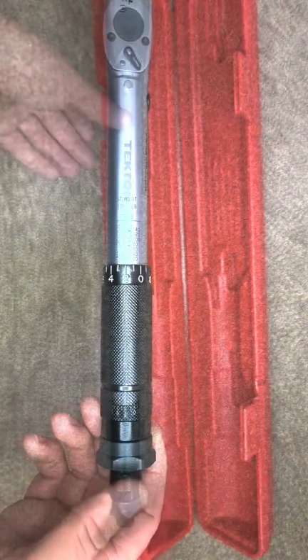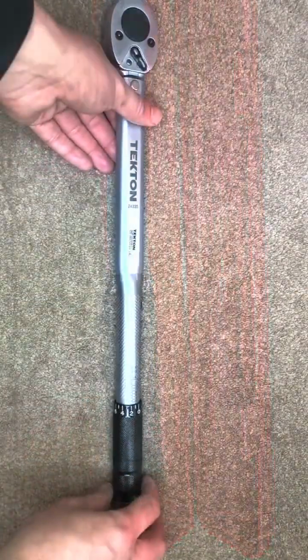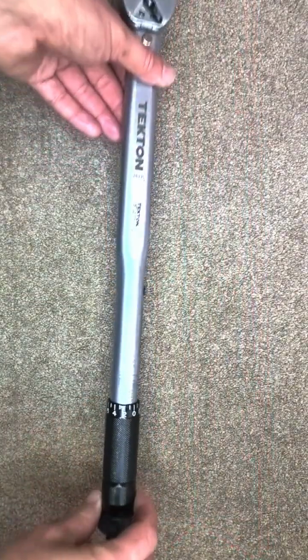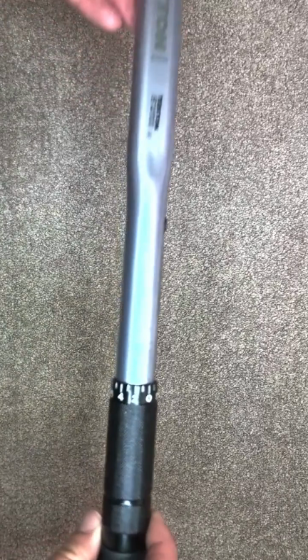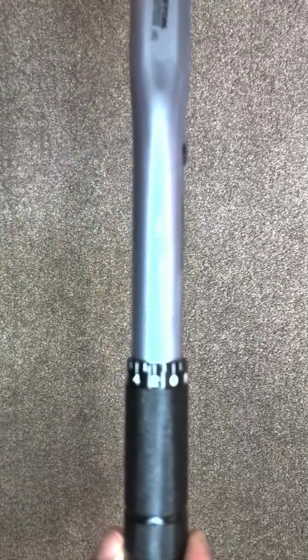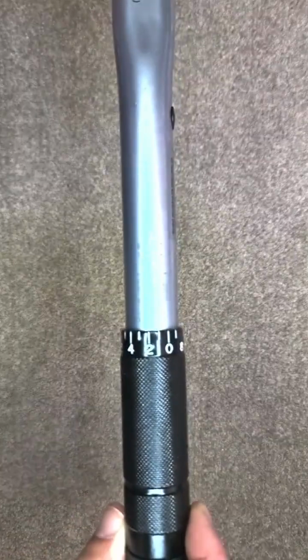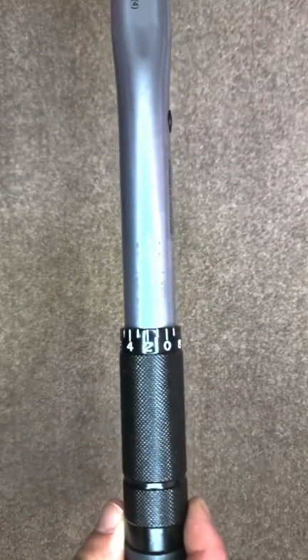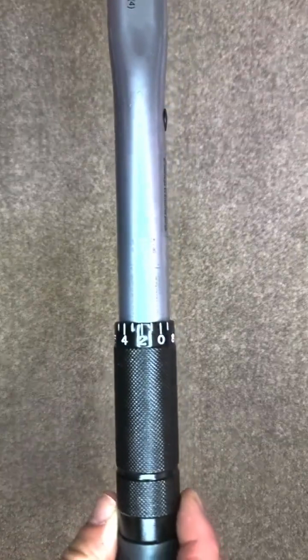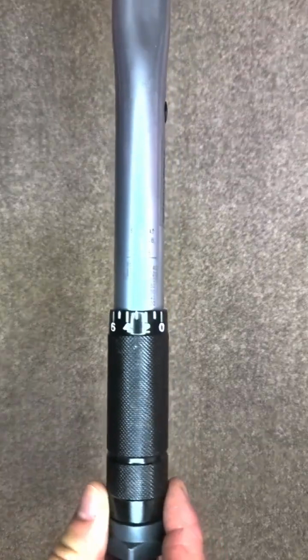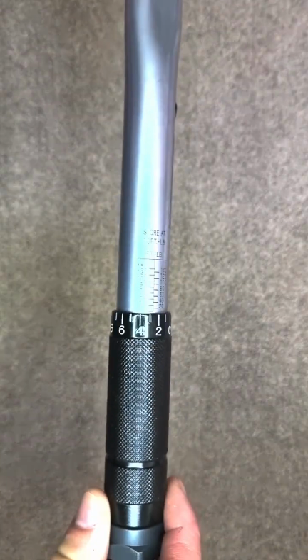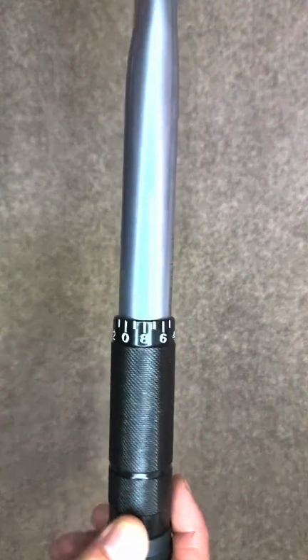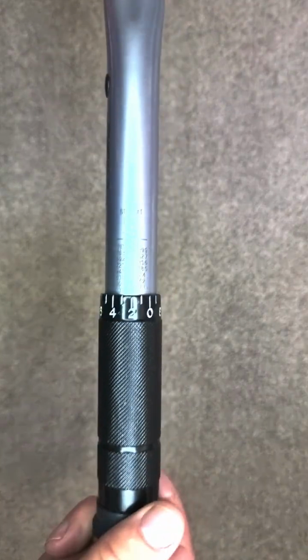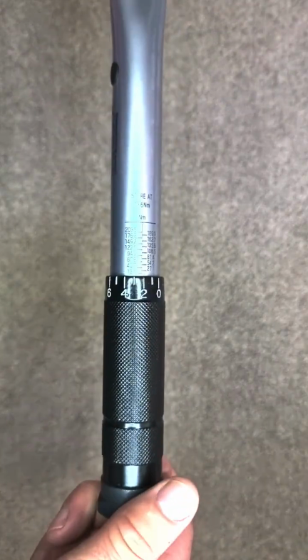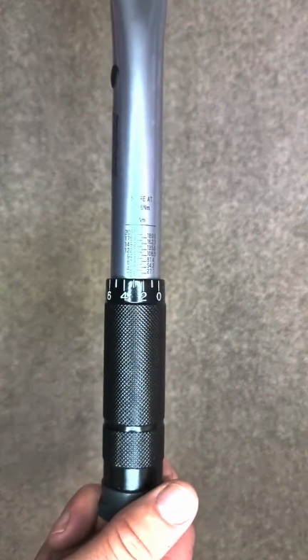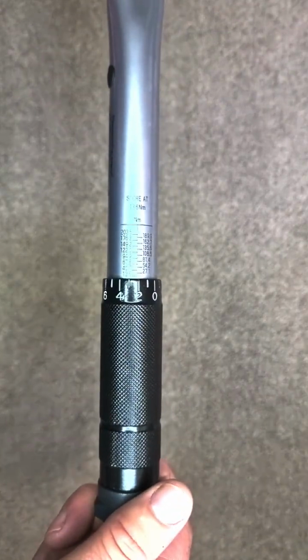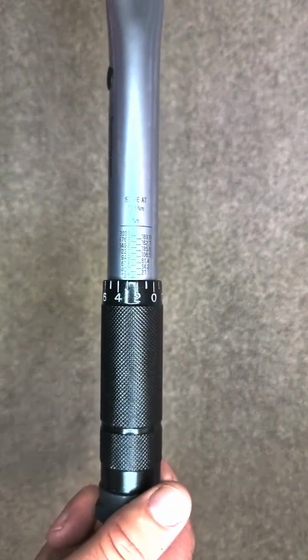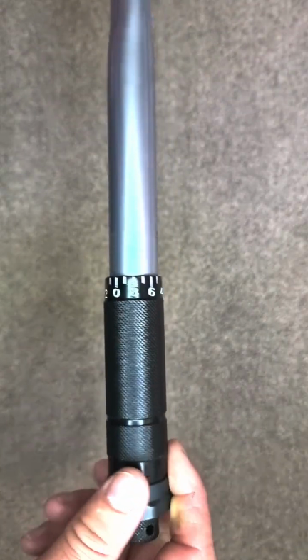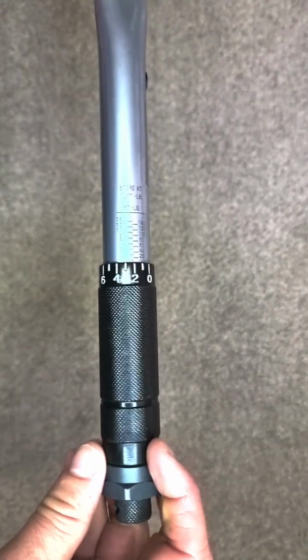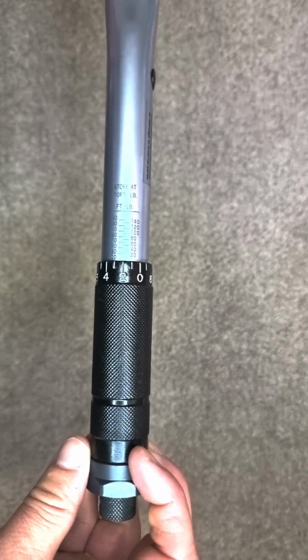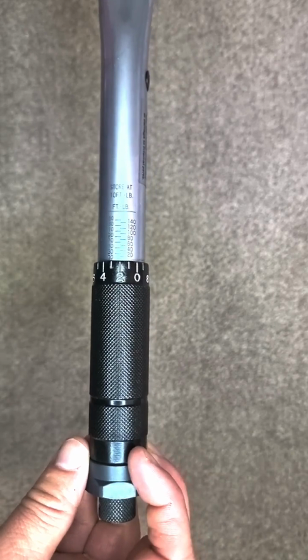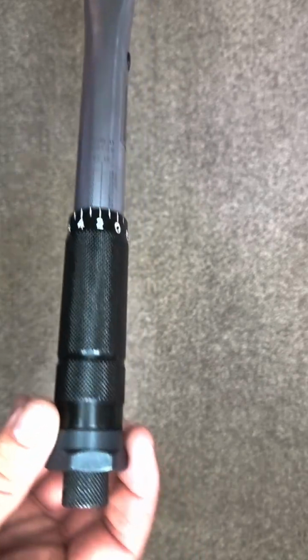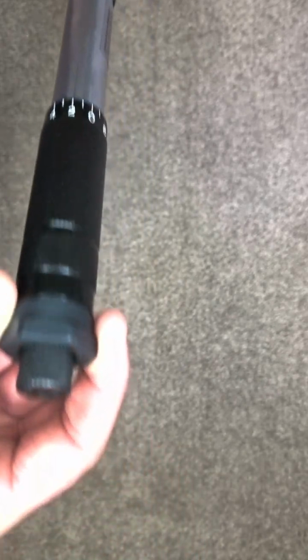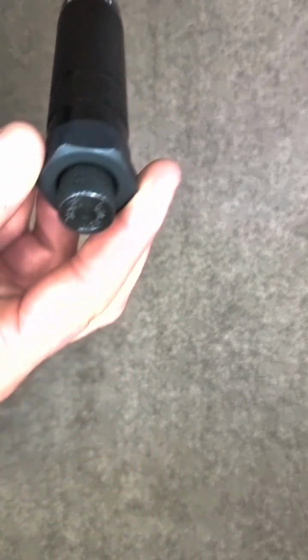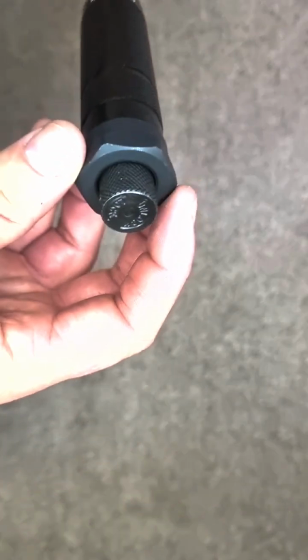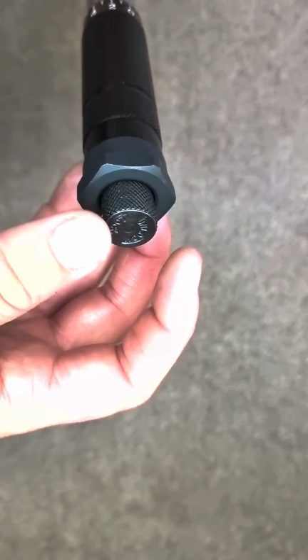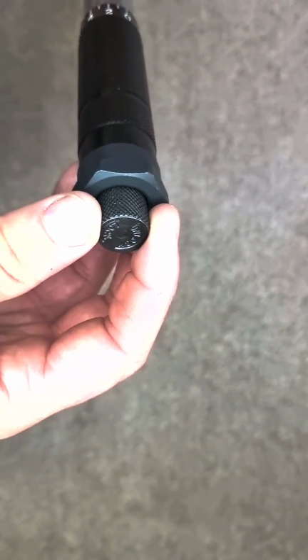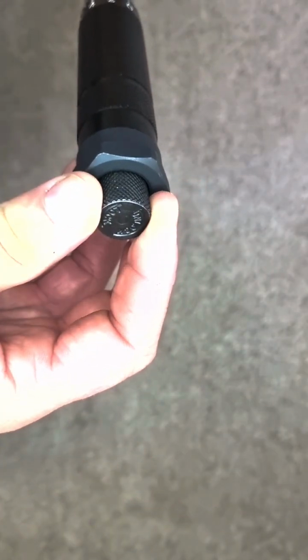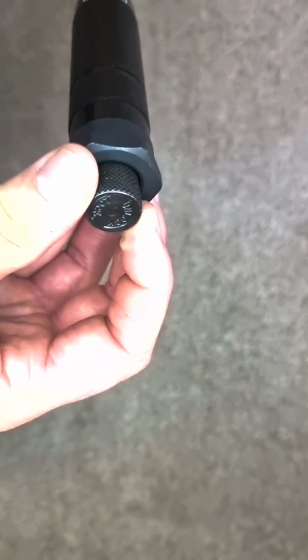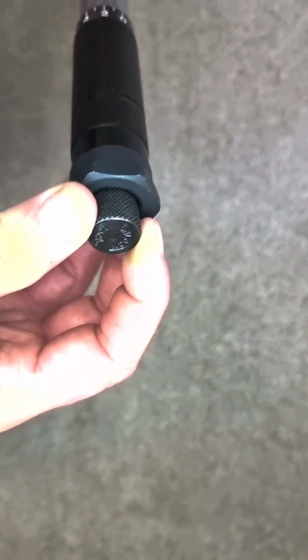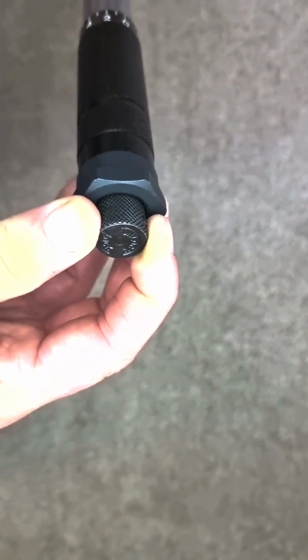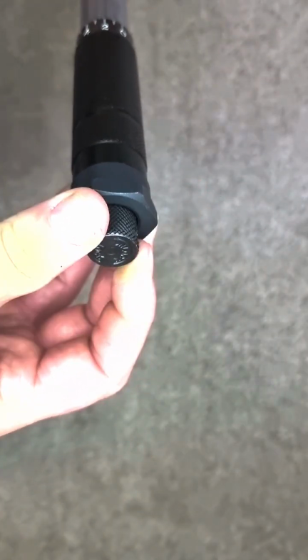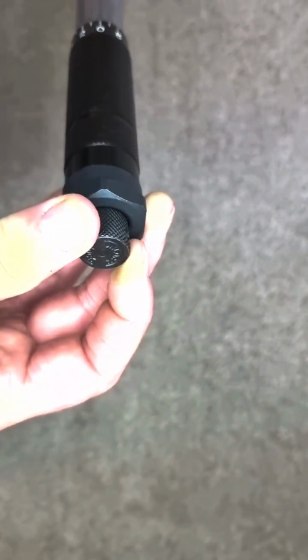It should be stored on the lowest setting, and it tells you on the wrench handle itself. Twisting the handle you can adjust the gauge settings, but first you've got to undo it at the bottom. You just simply twist it to lock or unlock.